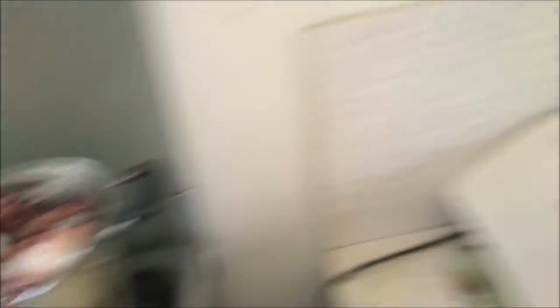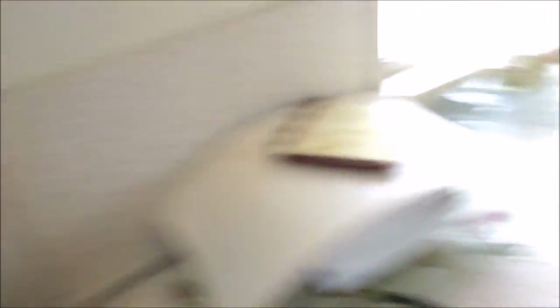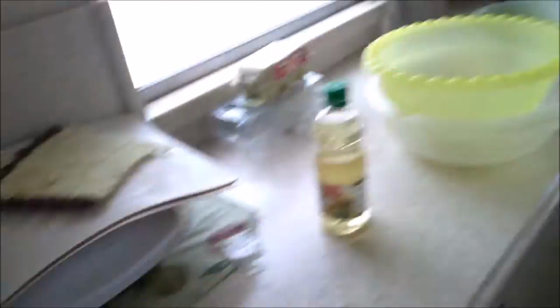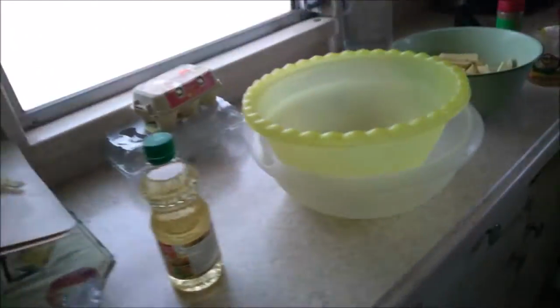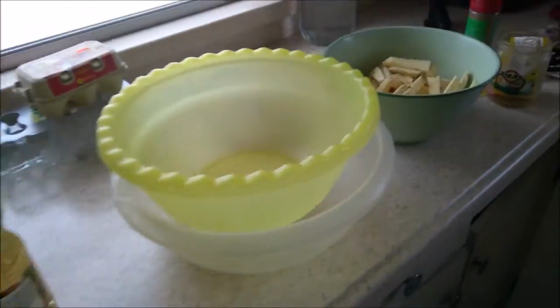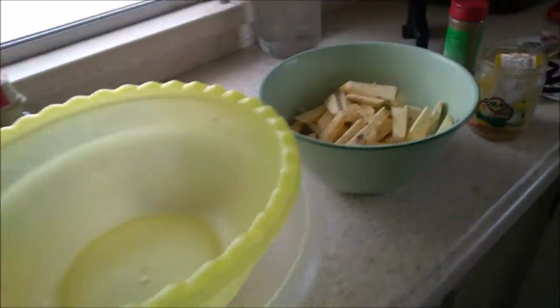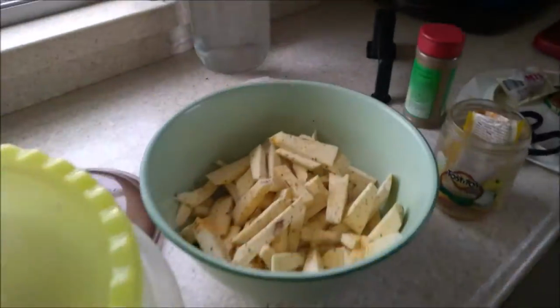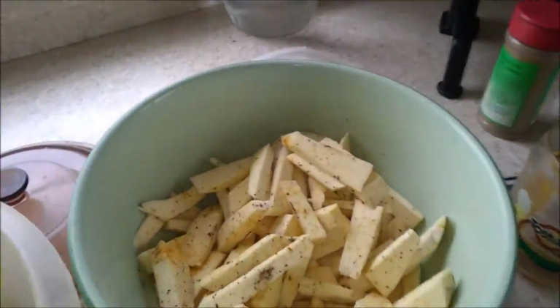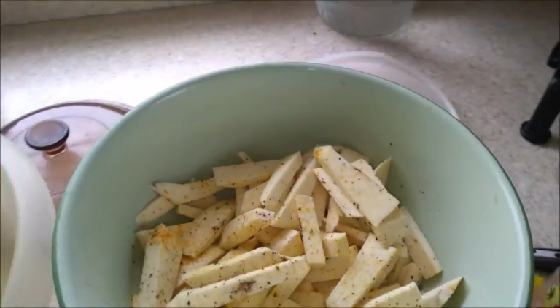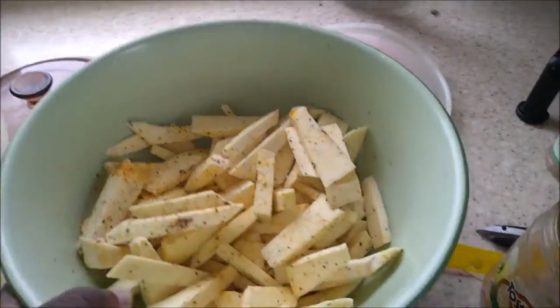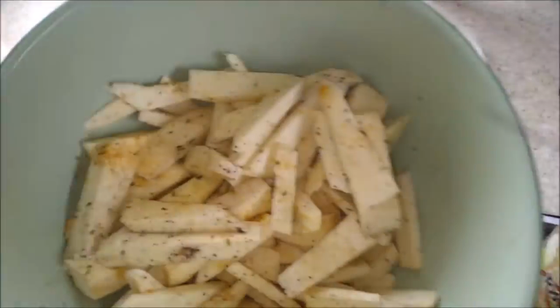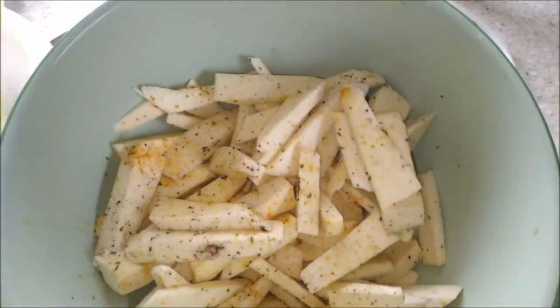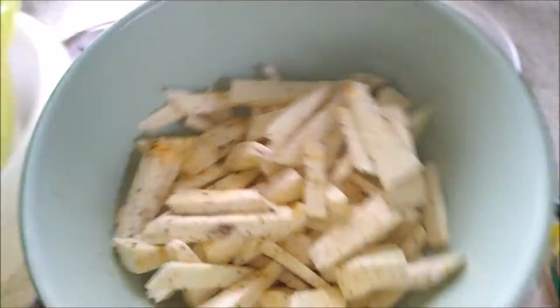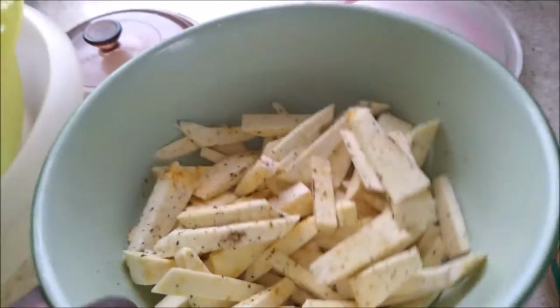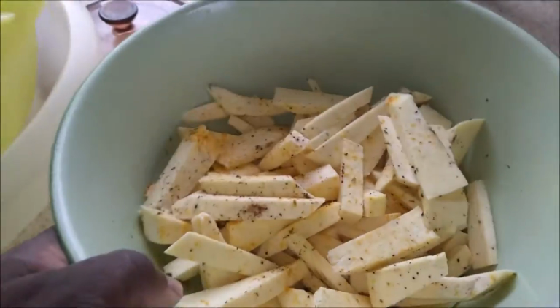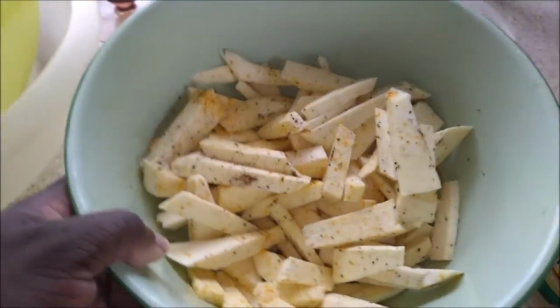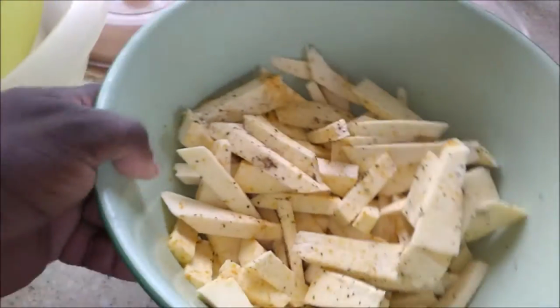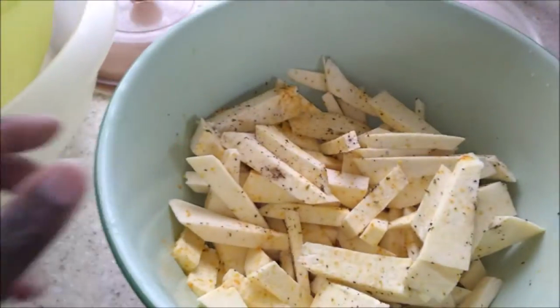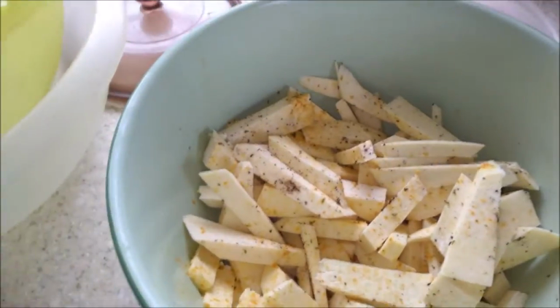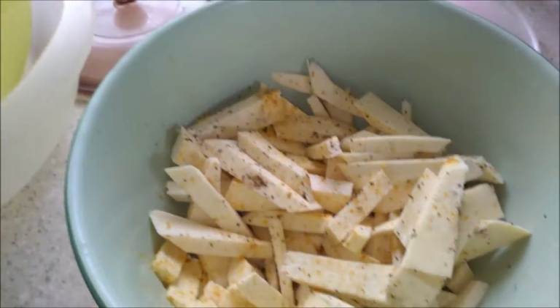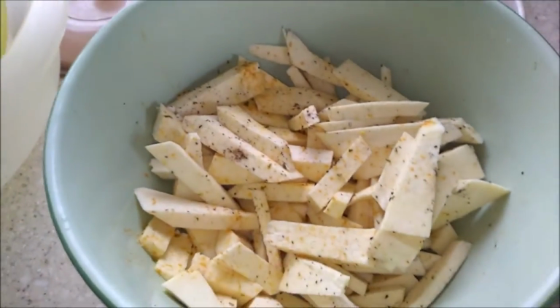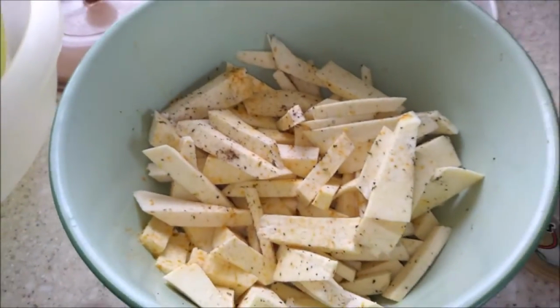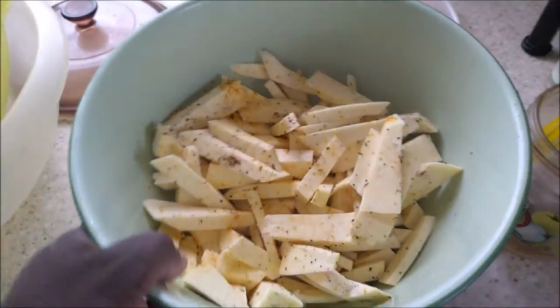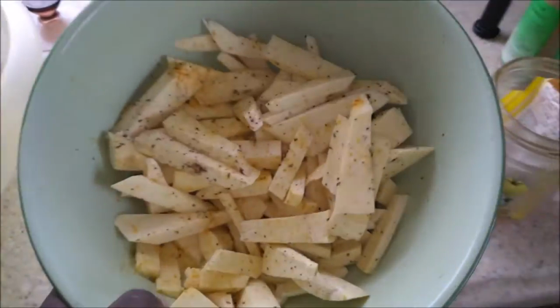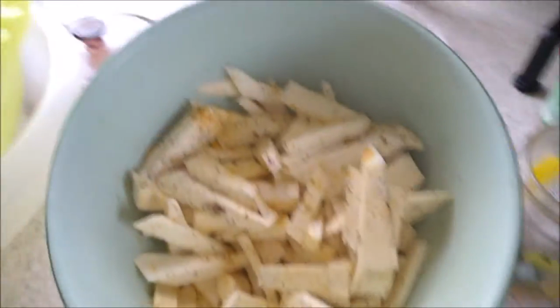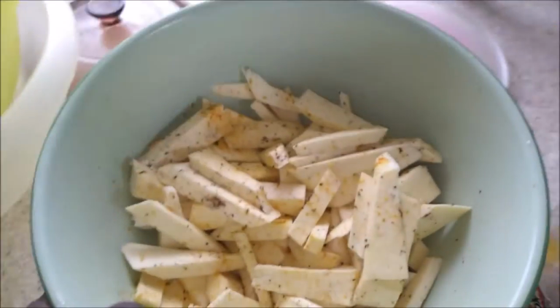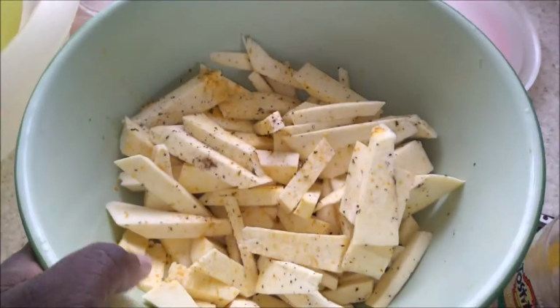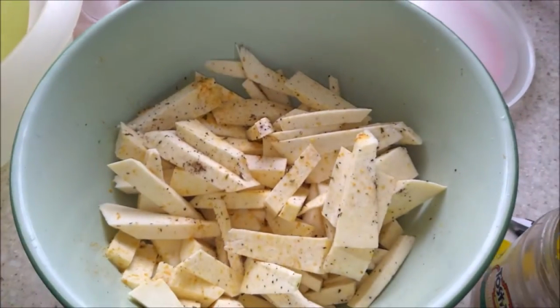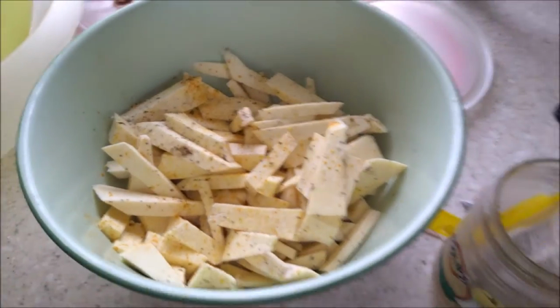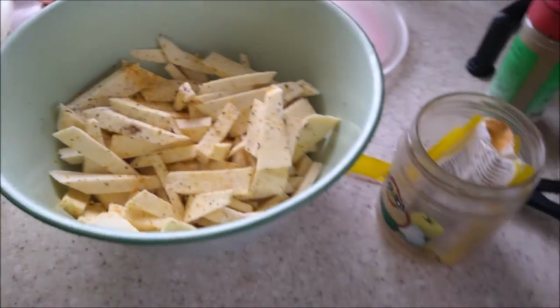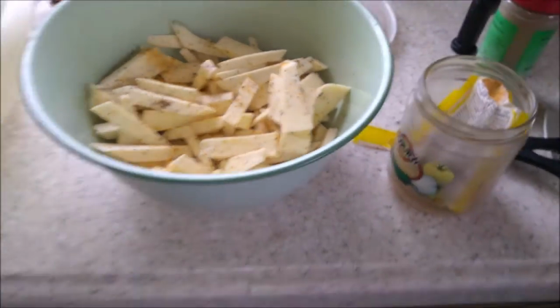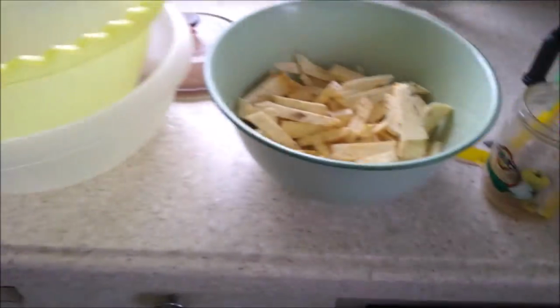I also have some breadfruit. This is breadfruit here. Breadfruit chips that I can do. It's not my breadfruit chips.